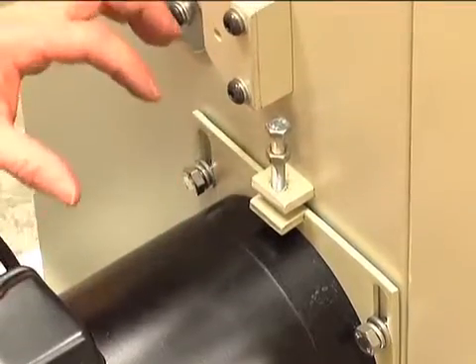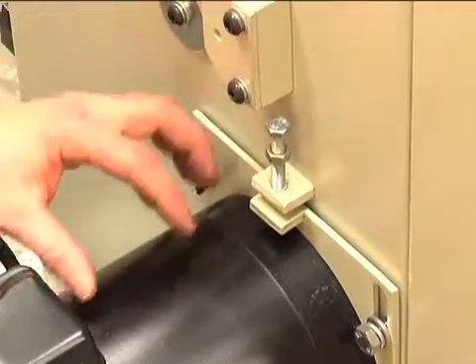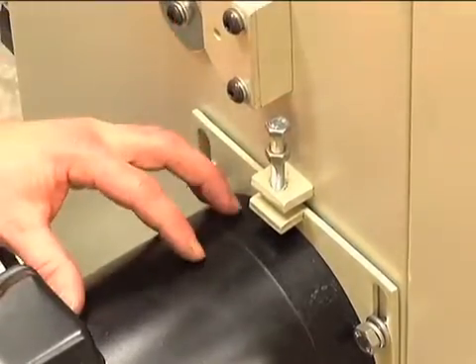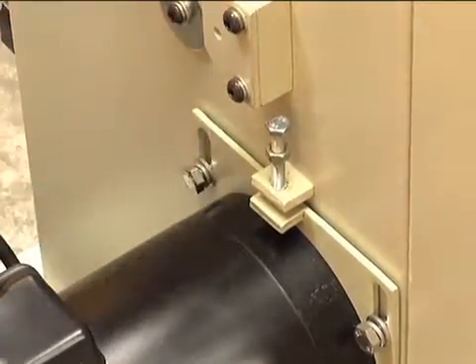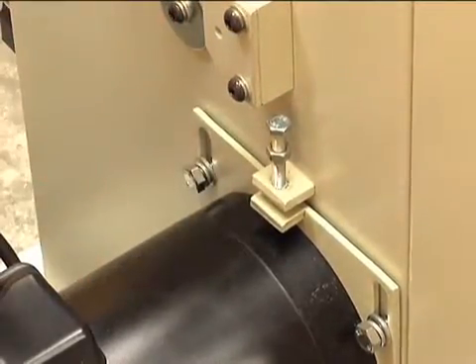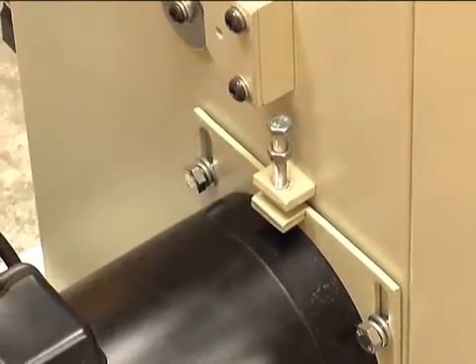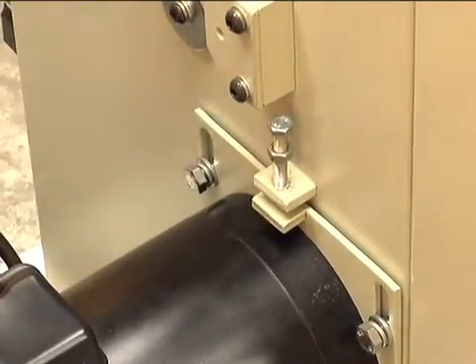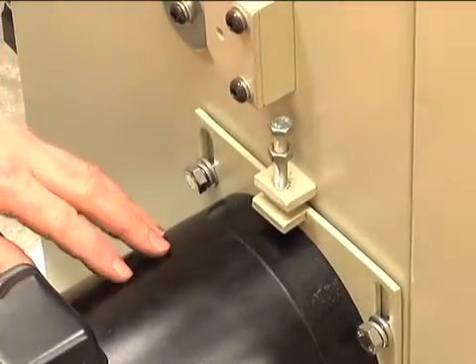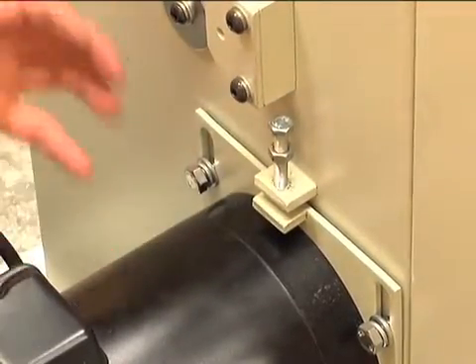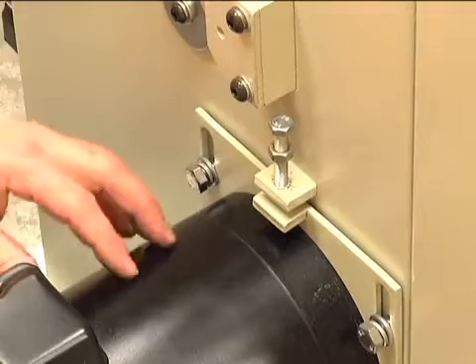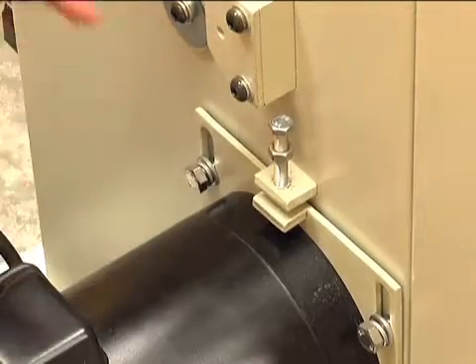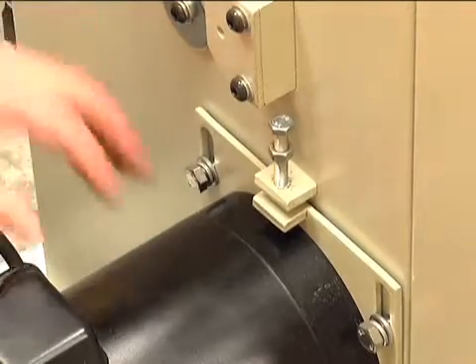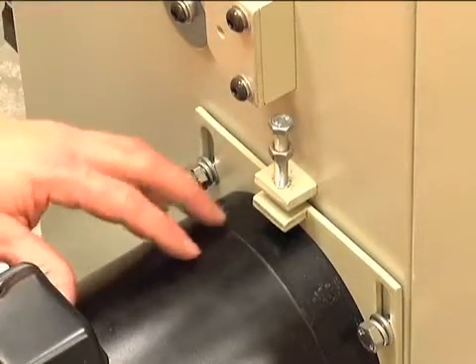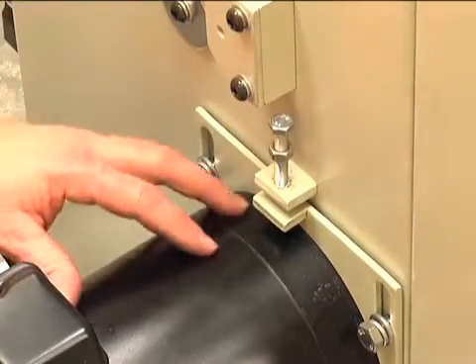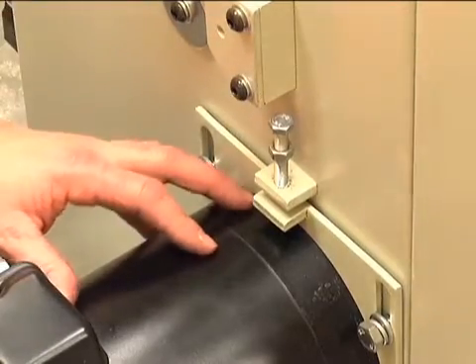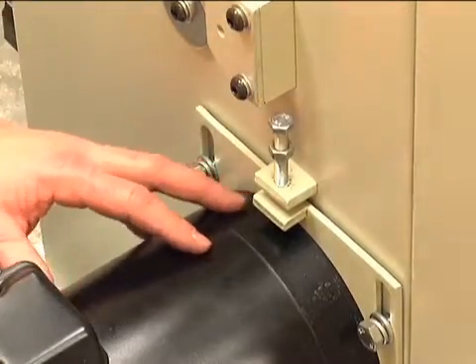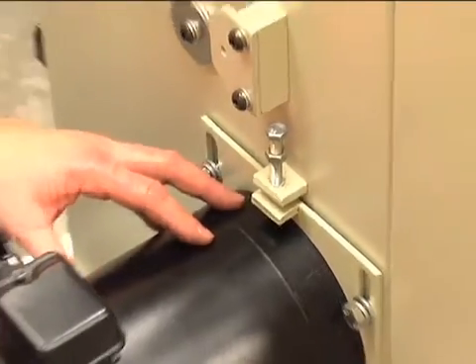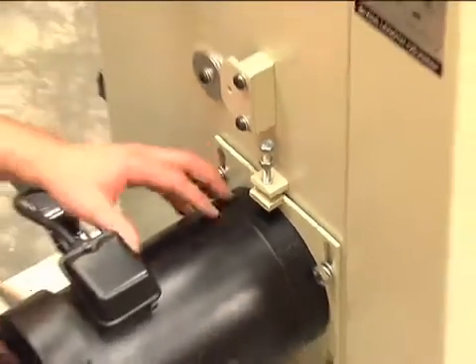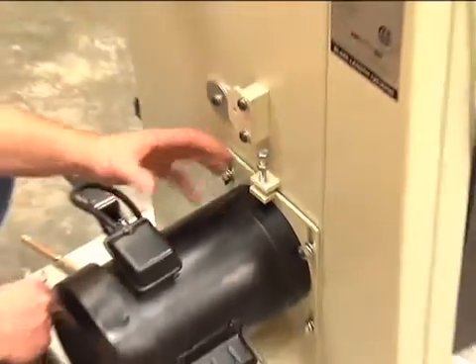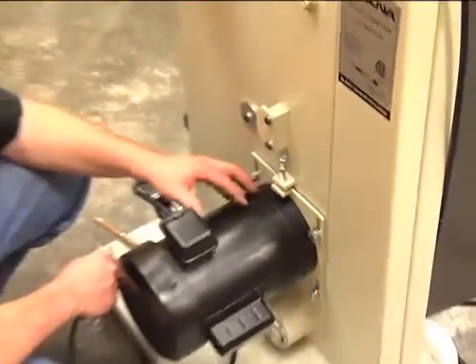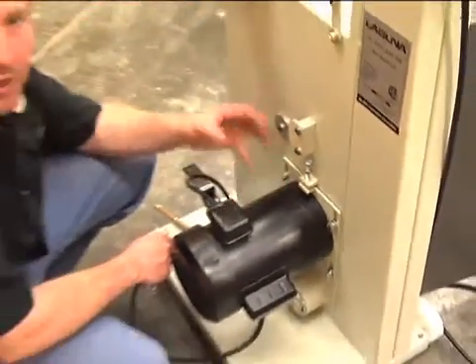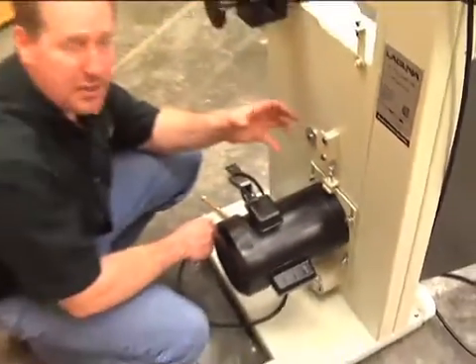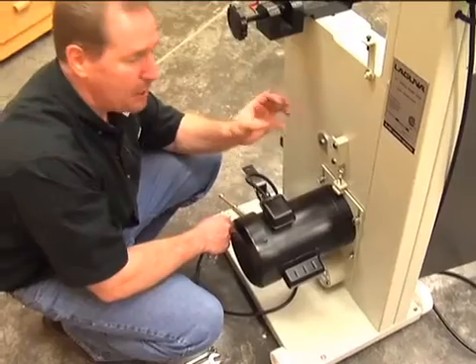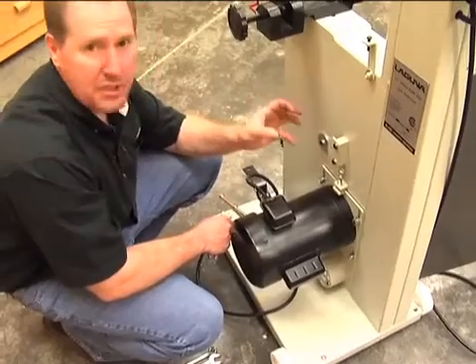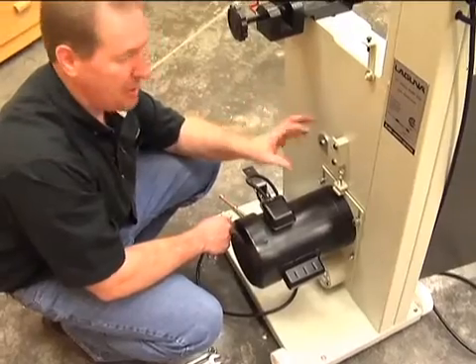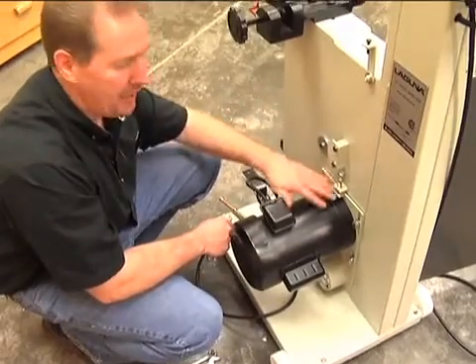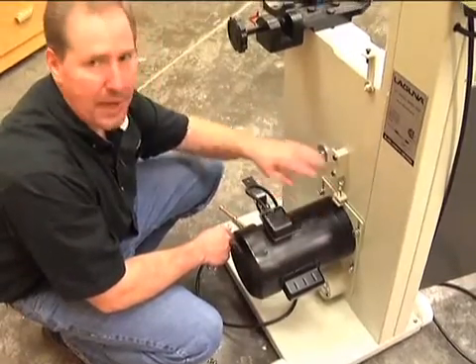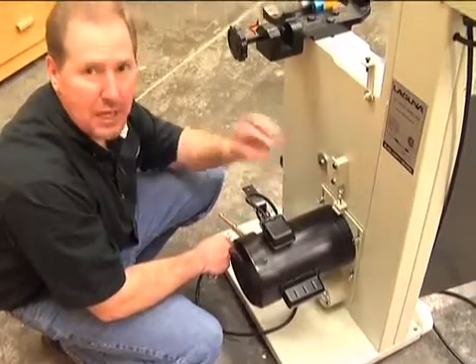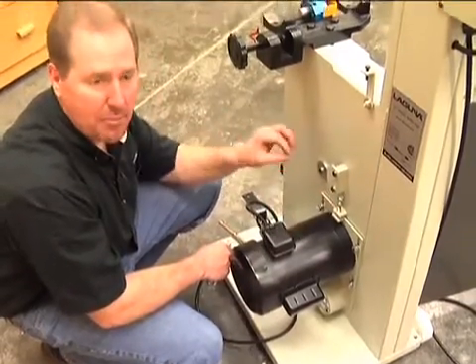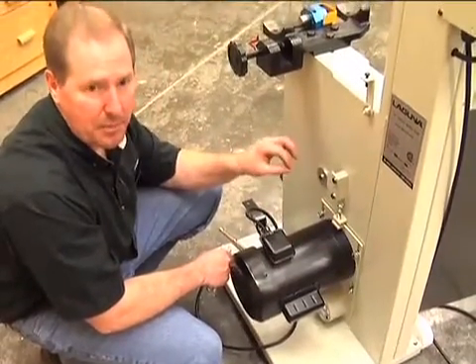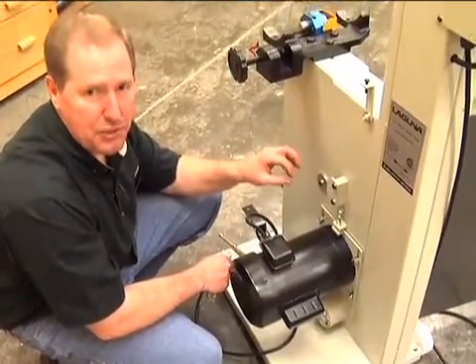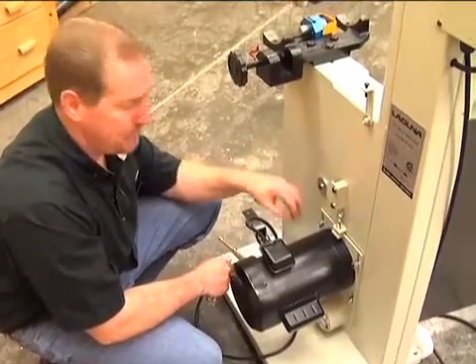When you tension it for the first time, you want about a quarter inch deflection on the belt — not too much pressure but enough to drive it. As you use the bandsaw for the first hour or so, you're going to notice that the belt loosens up a little bit, and you may have to come back and apply a little bit of tension to it.